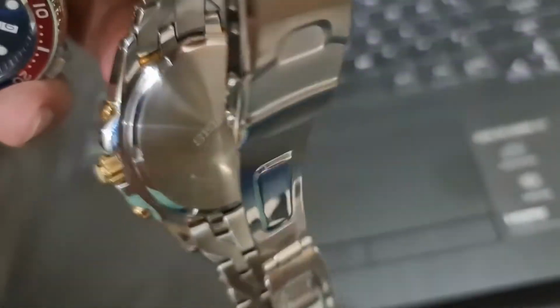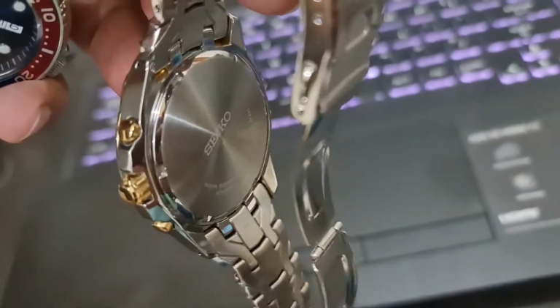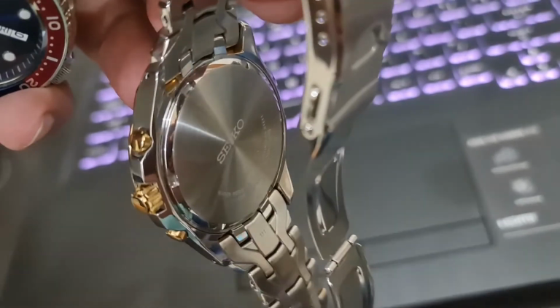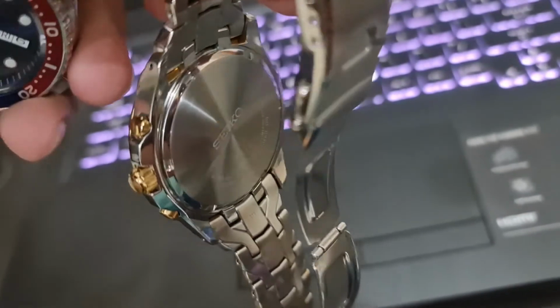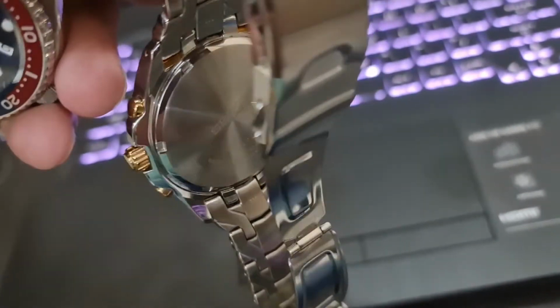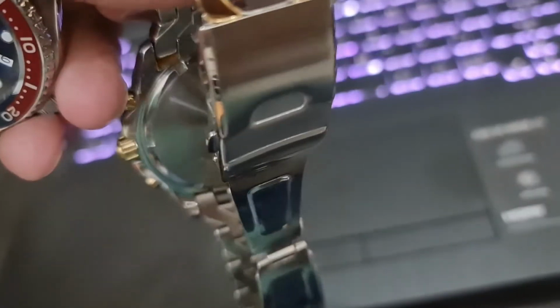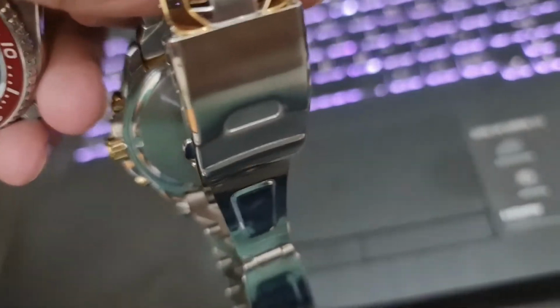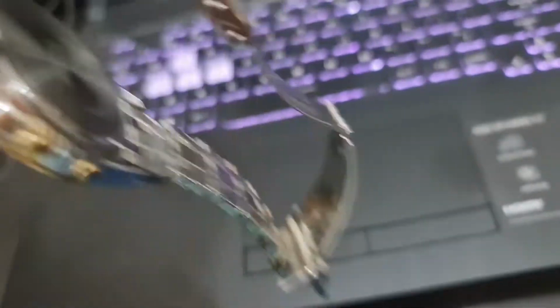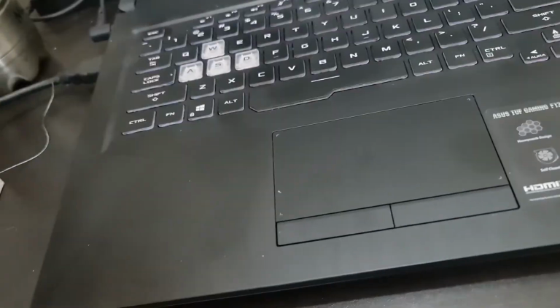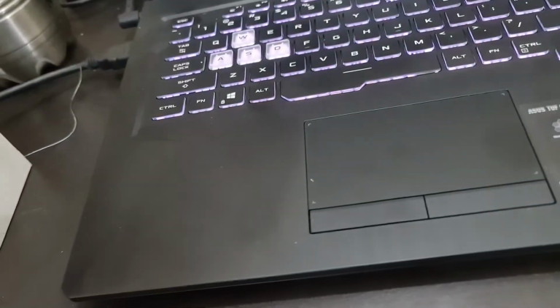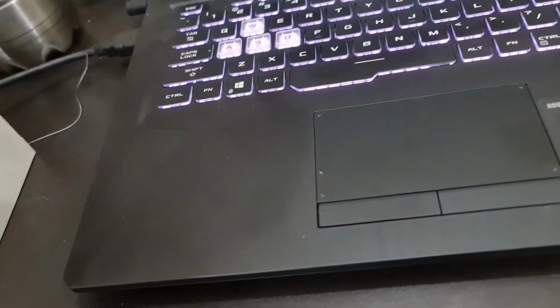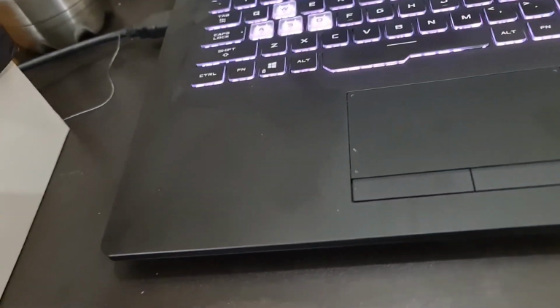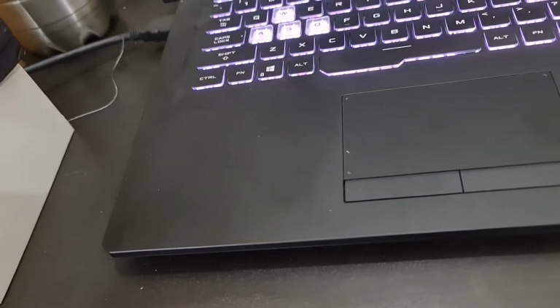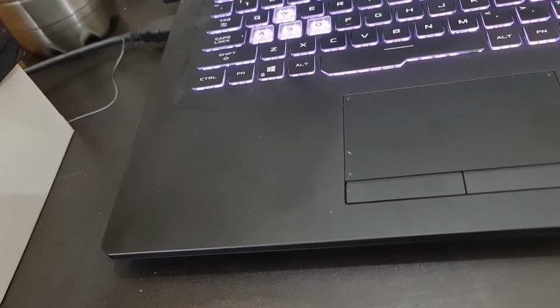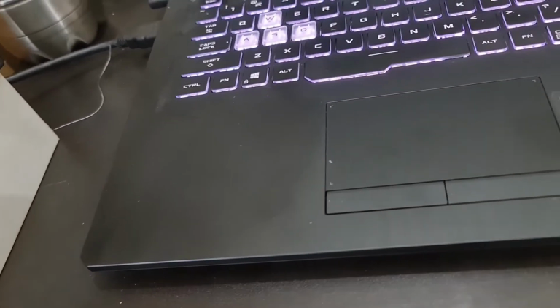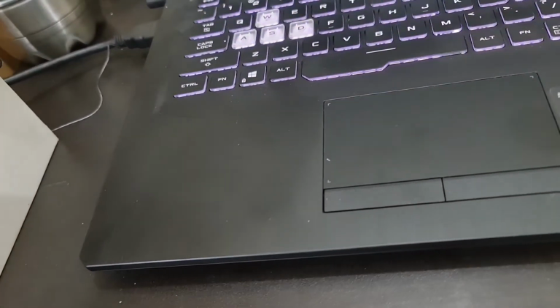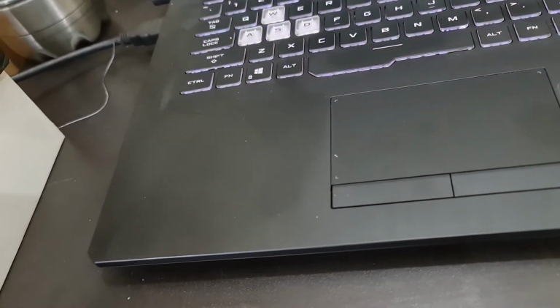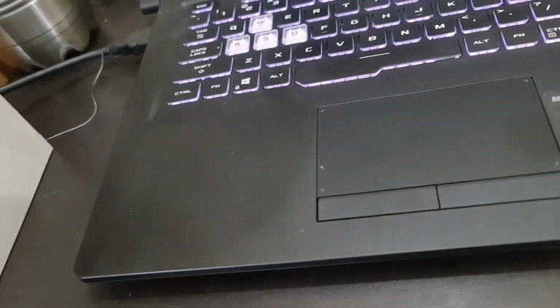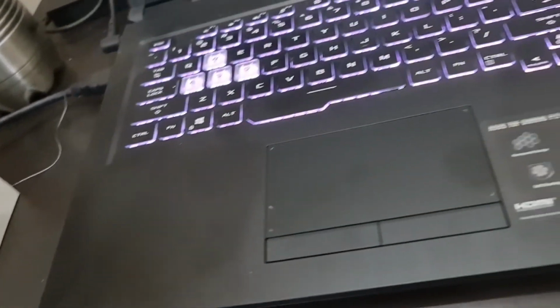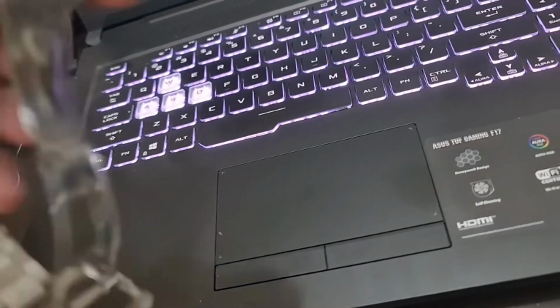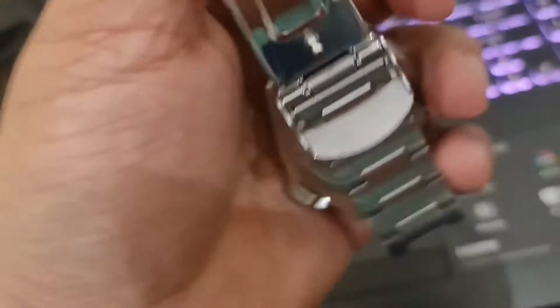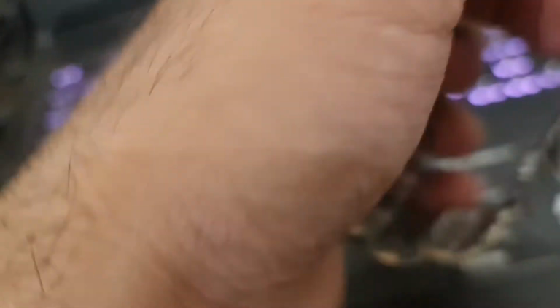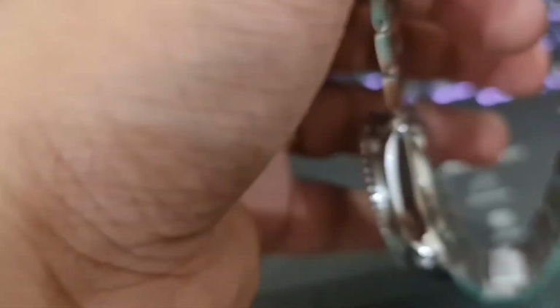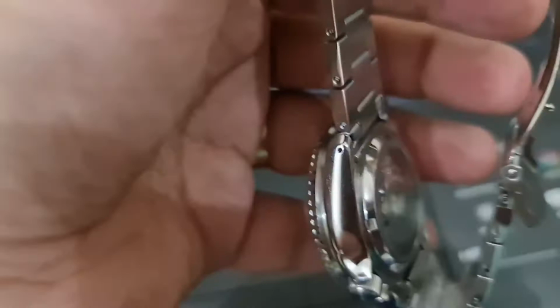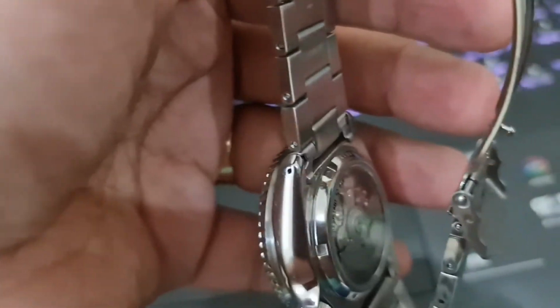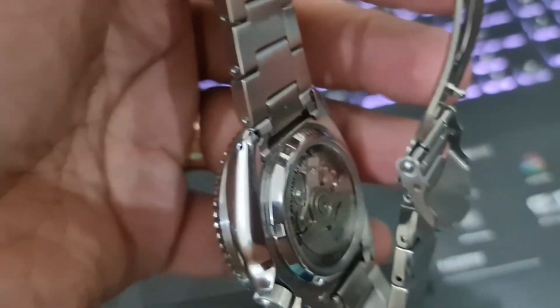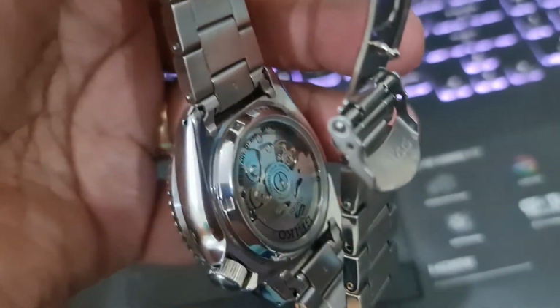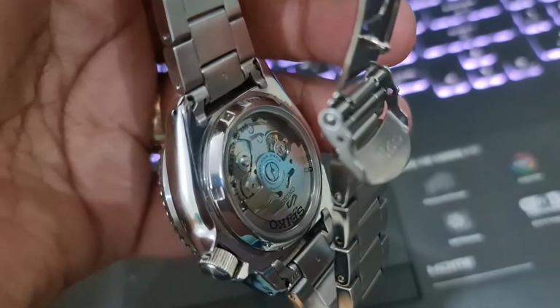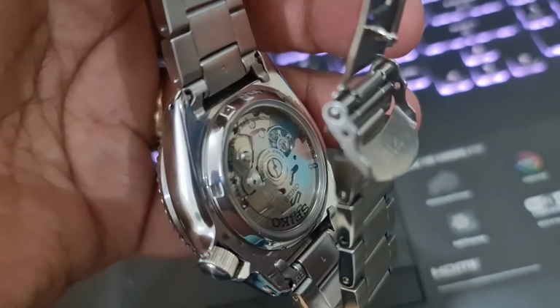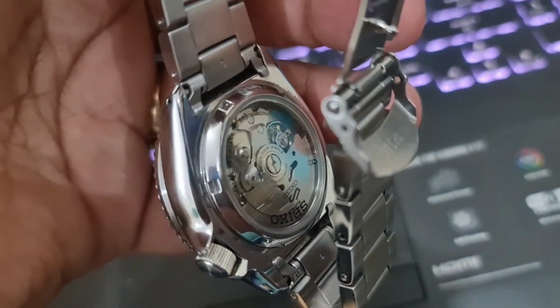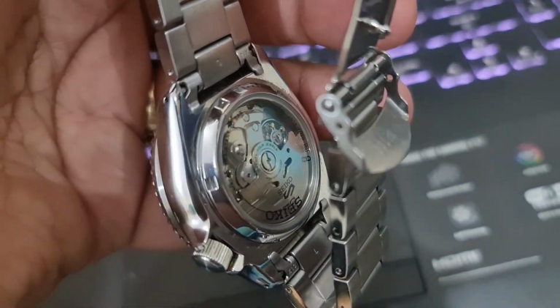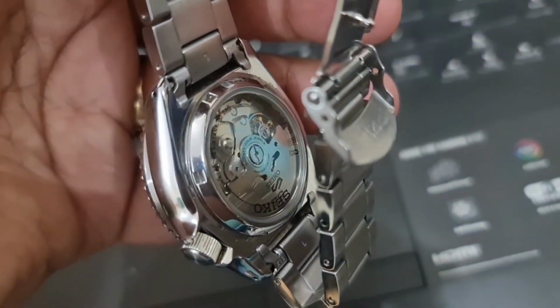Other than that, it looks very good on my hand. I'm a fan of bulky watches and I think they look really nice. I'm also a big fan of fold-over clasps, which it has.